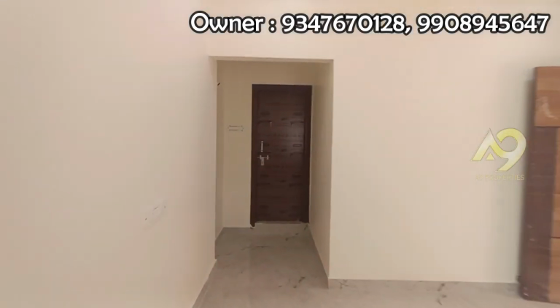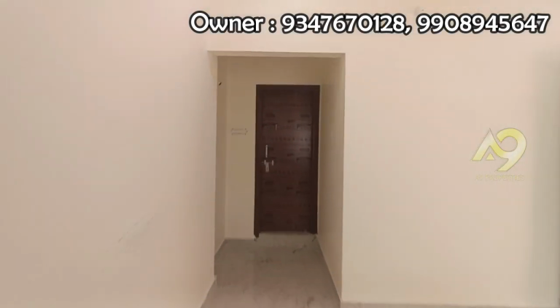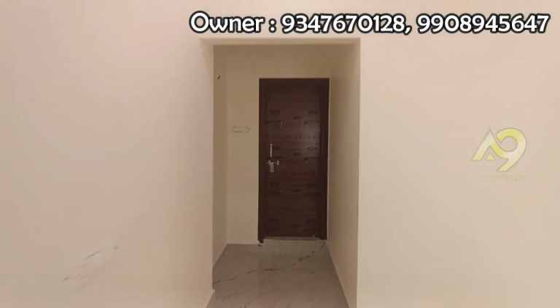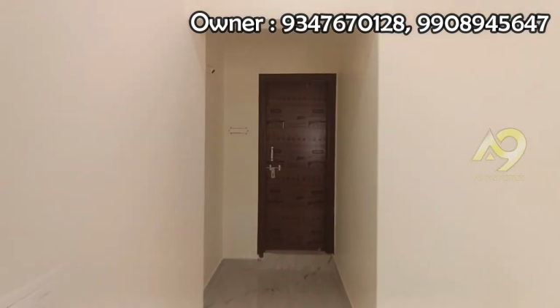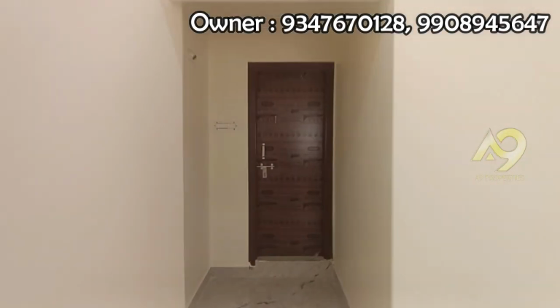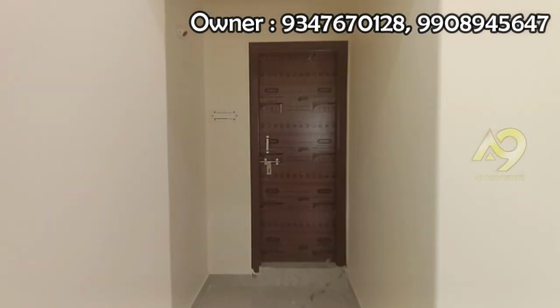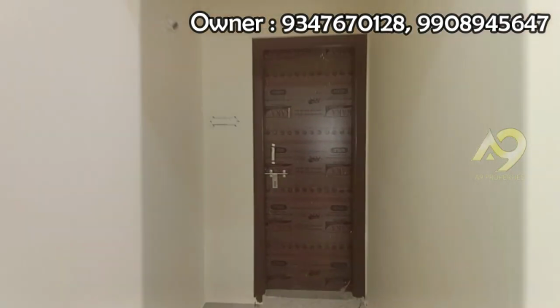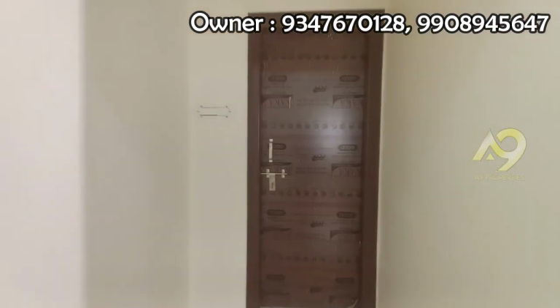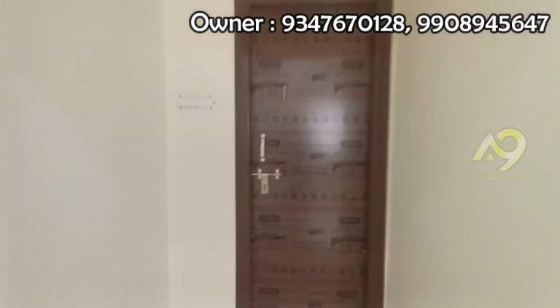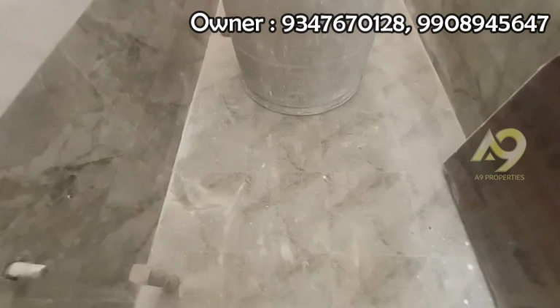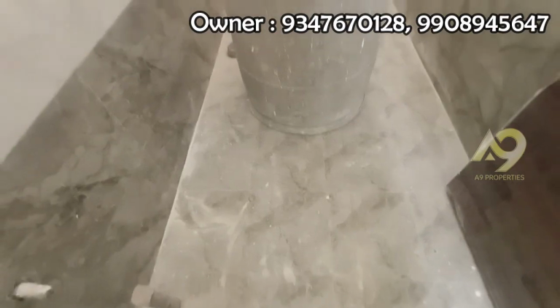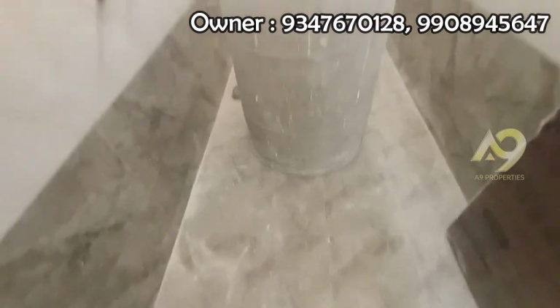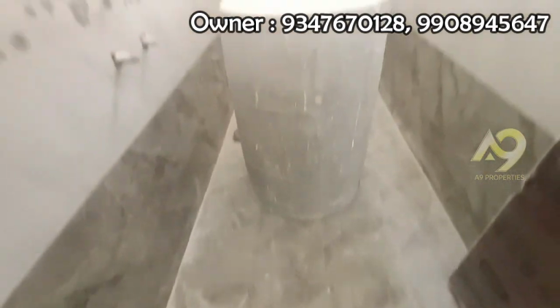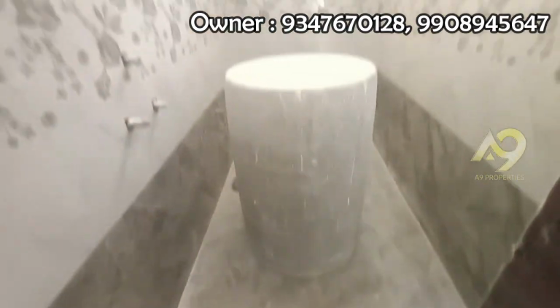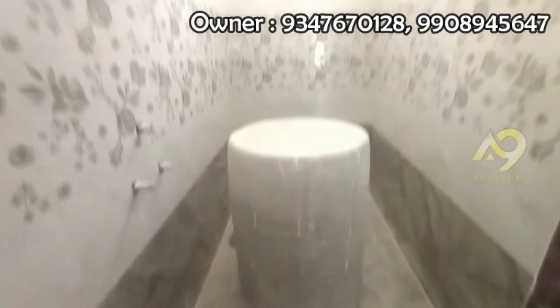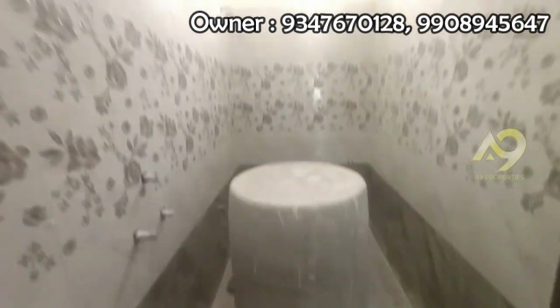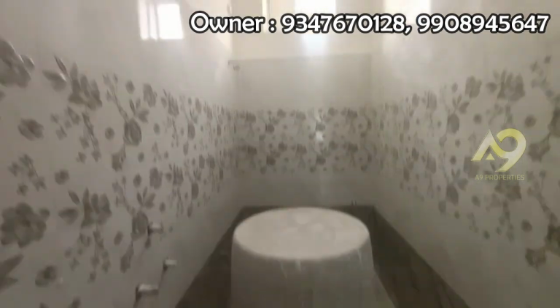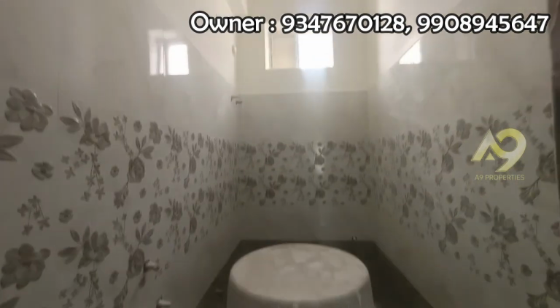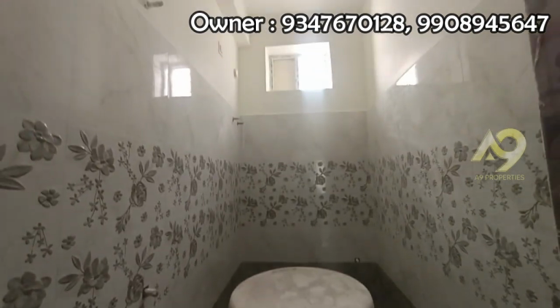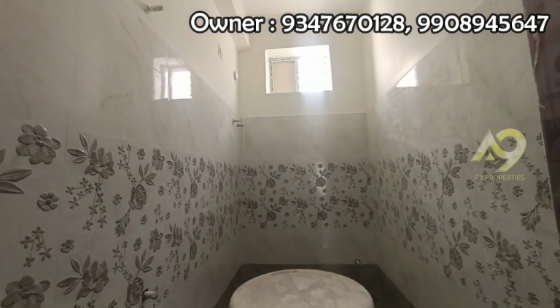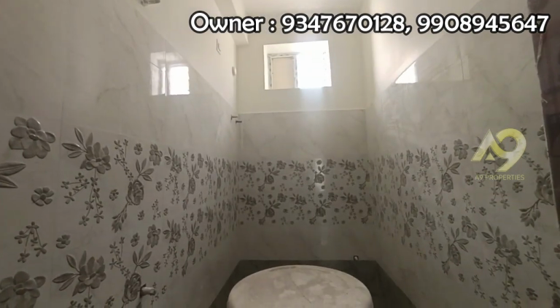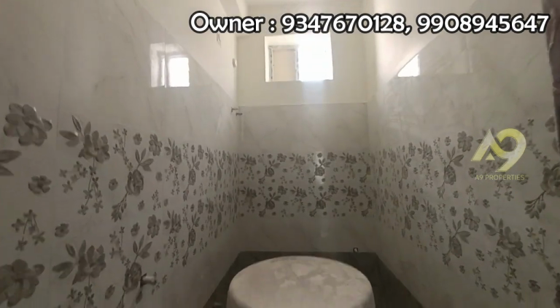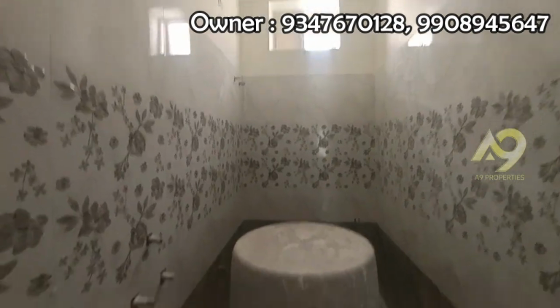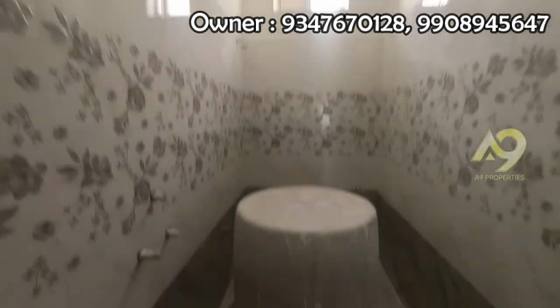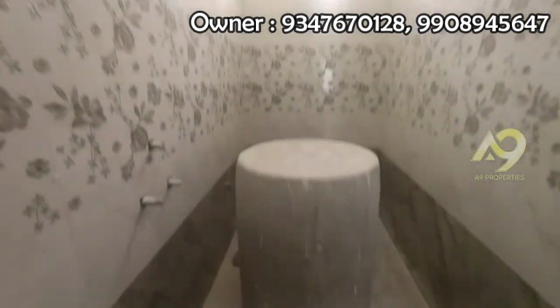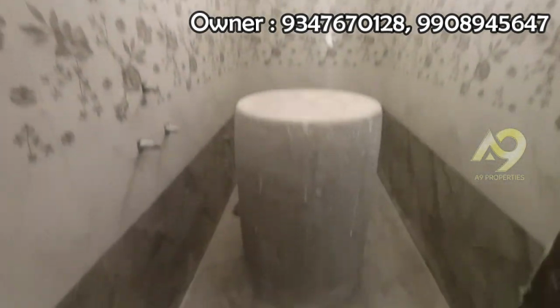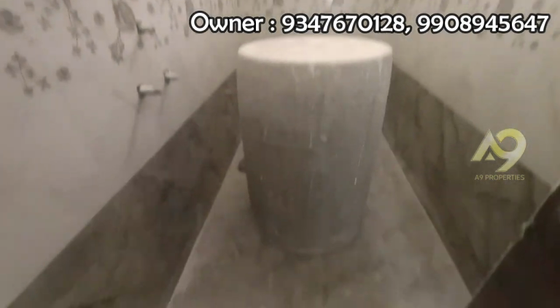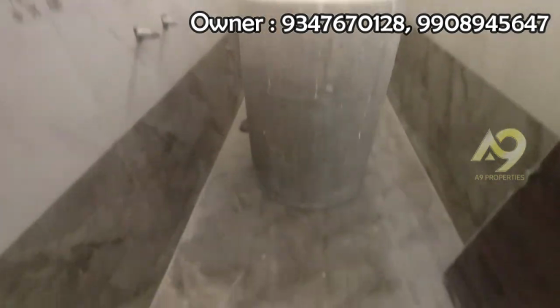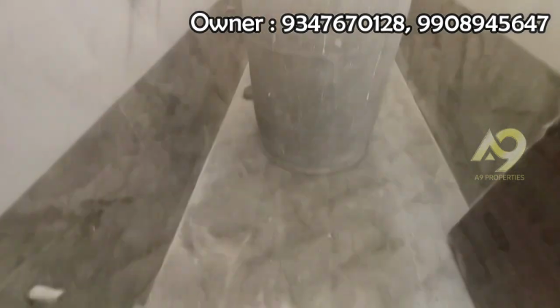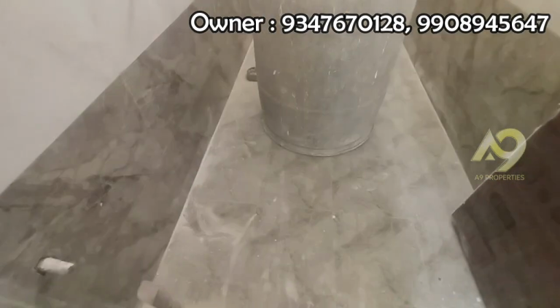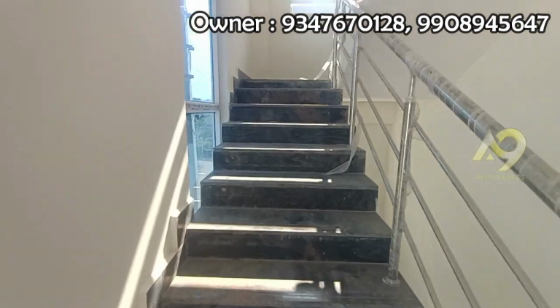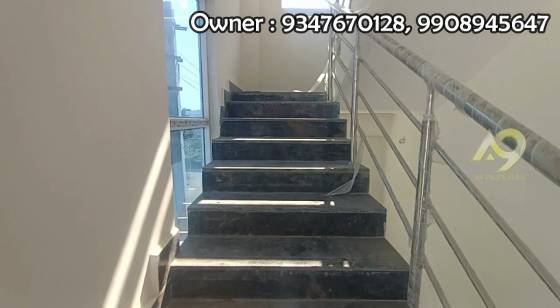This is the master bedroom with attached washroom. This is the western style. You can see the tiles and tap fitting points.